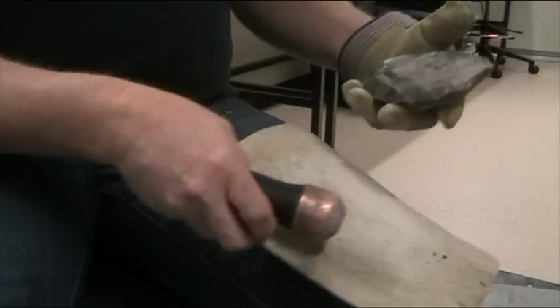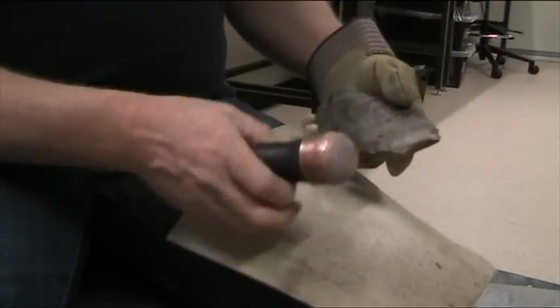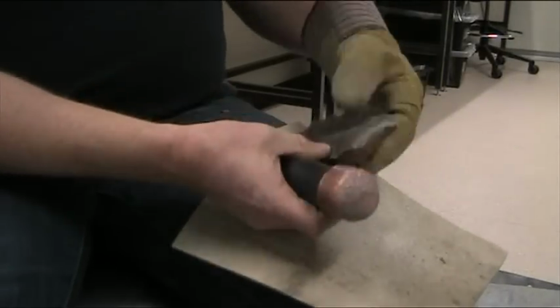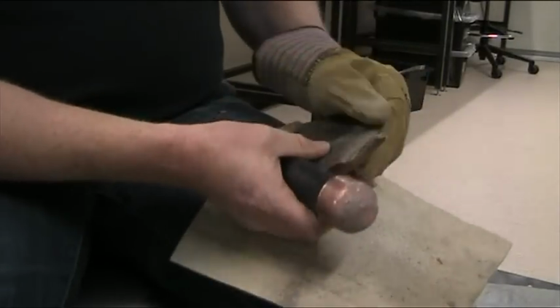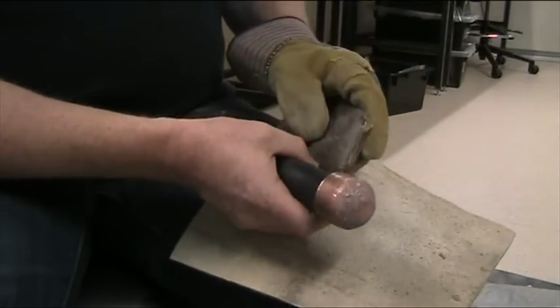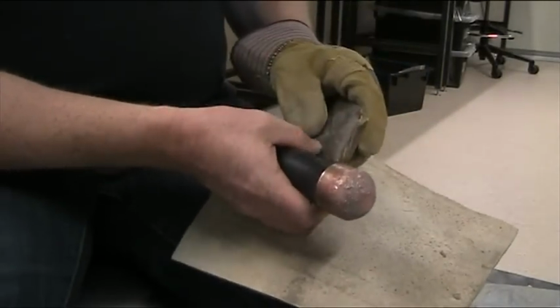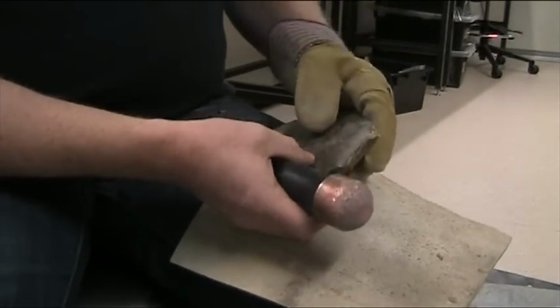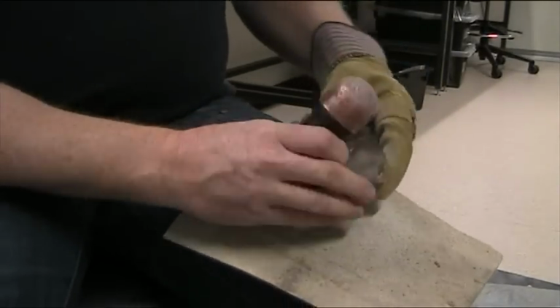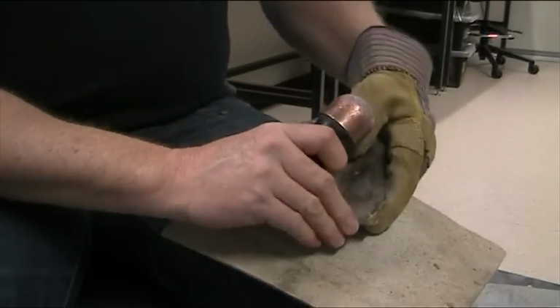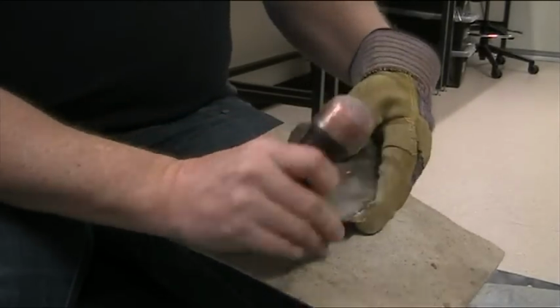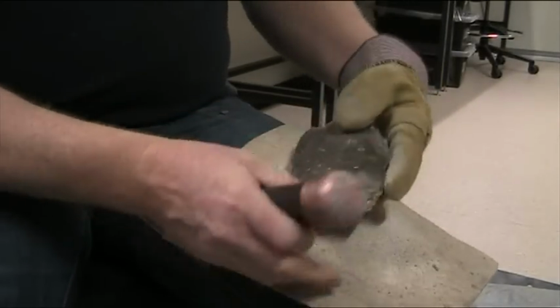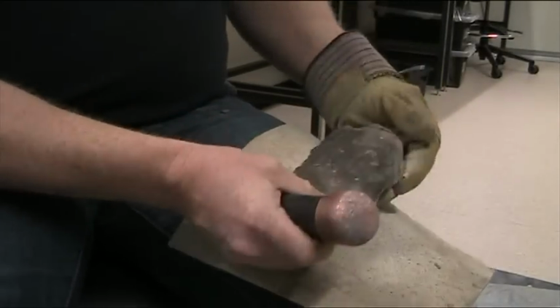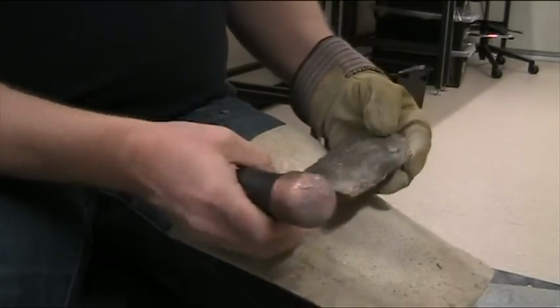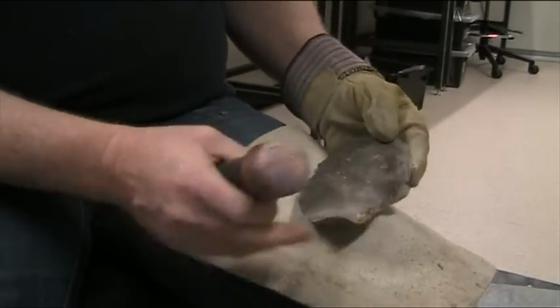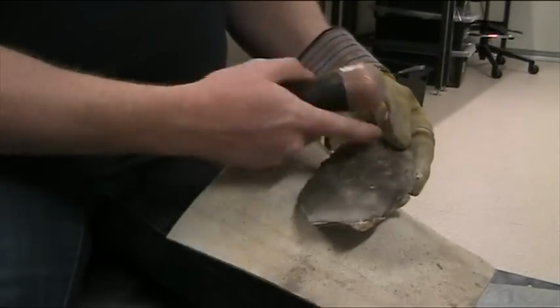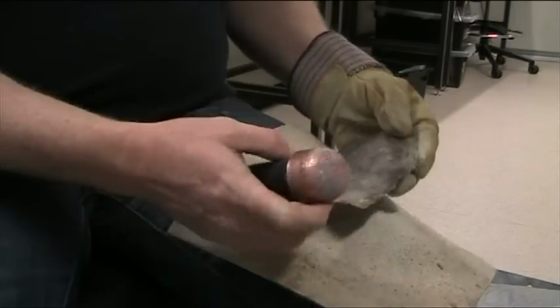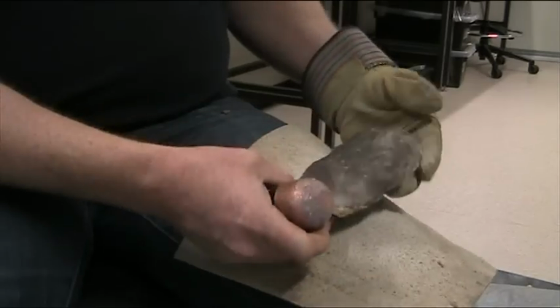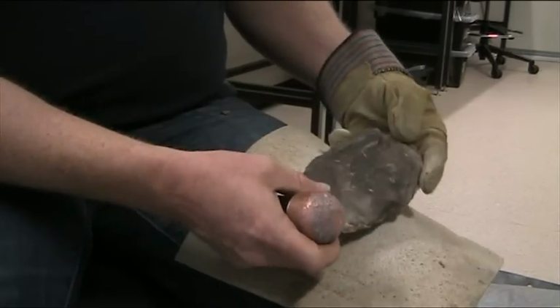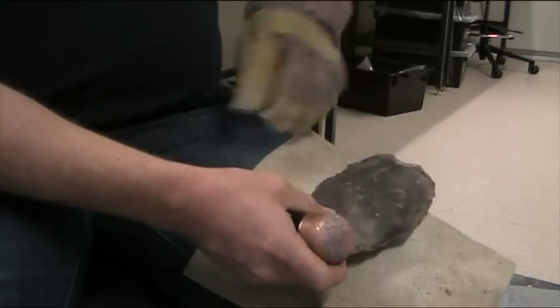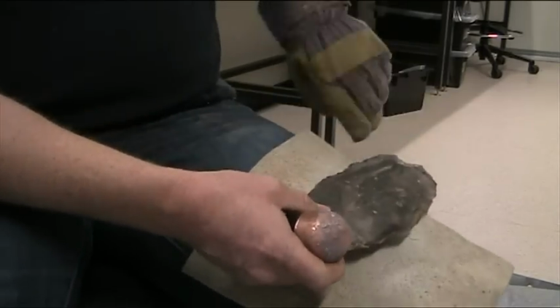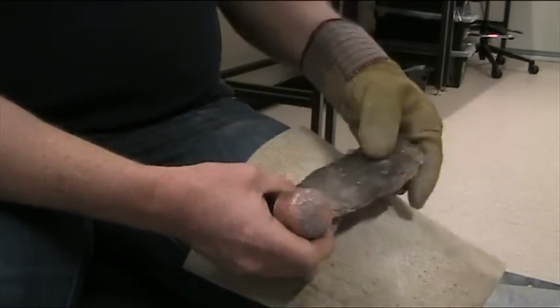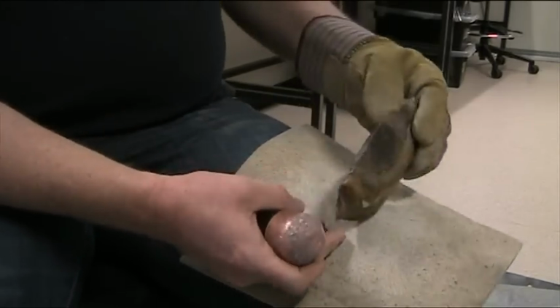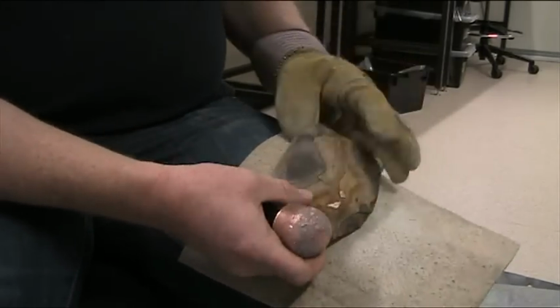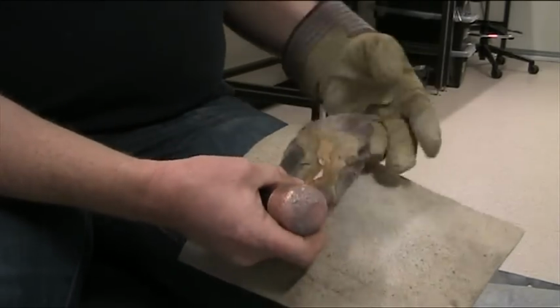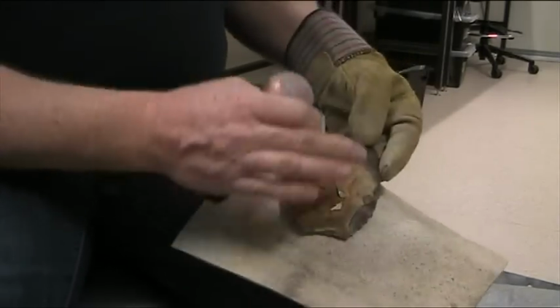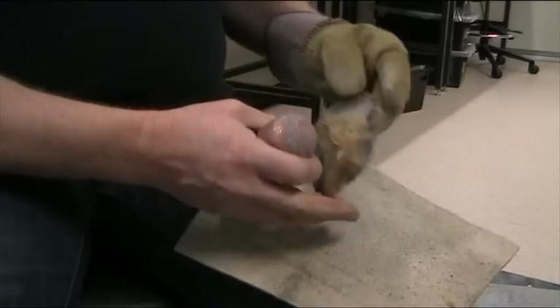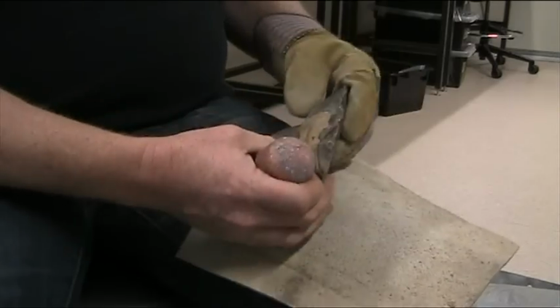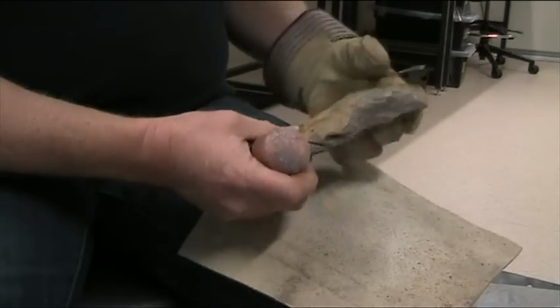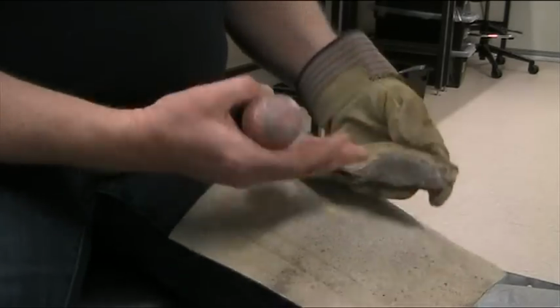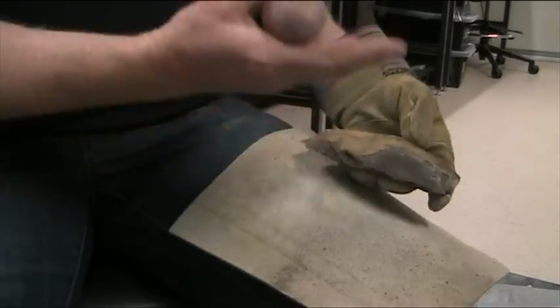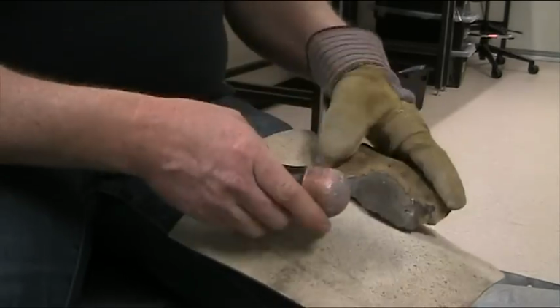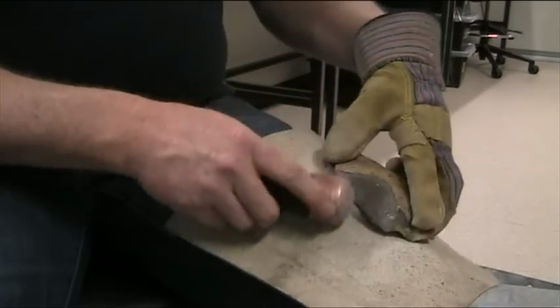That's that side done now — no step terminations there at all, it's all nice and smooth. Now we can concentrate on this side, so to bring these edges up, we need a bit of width.